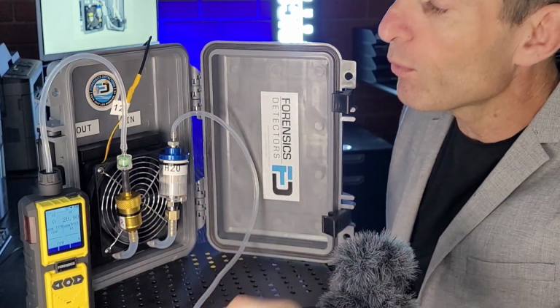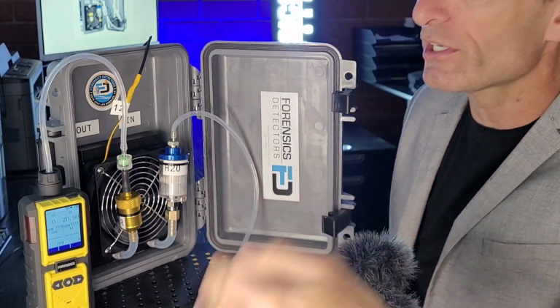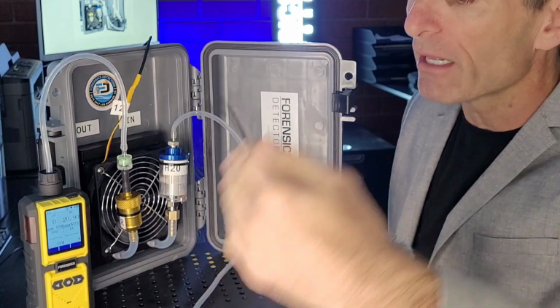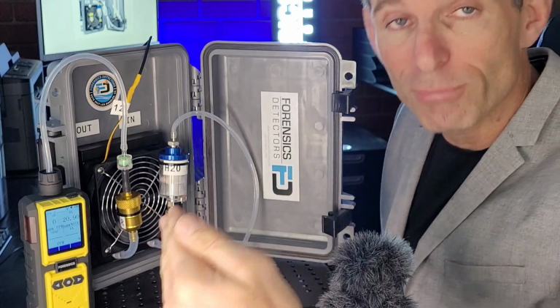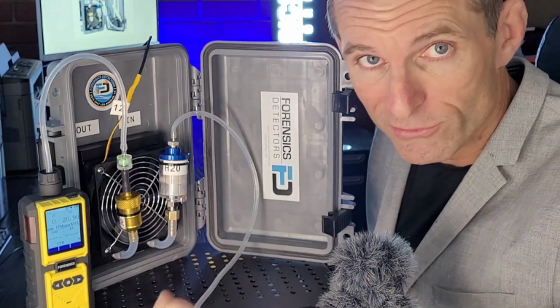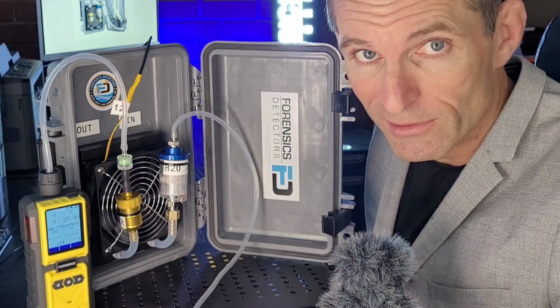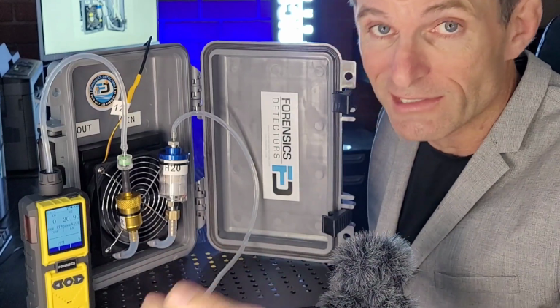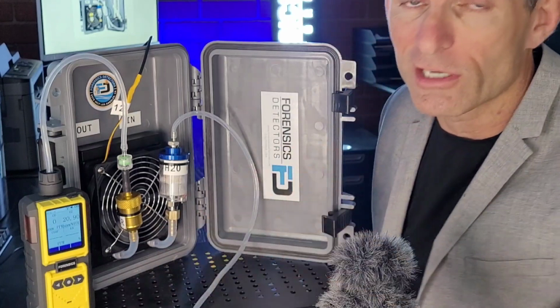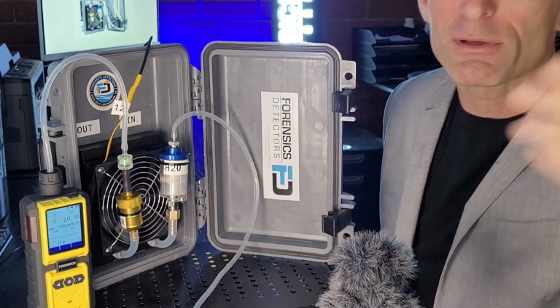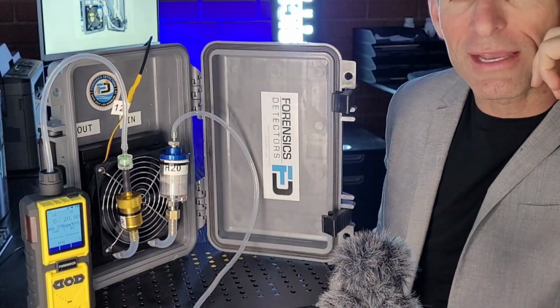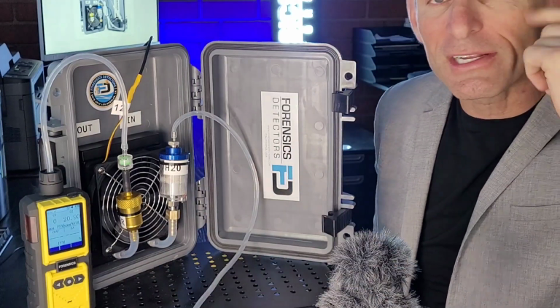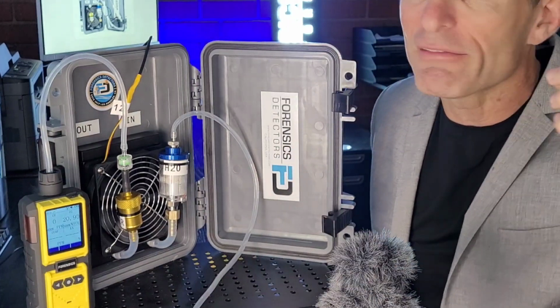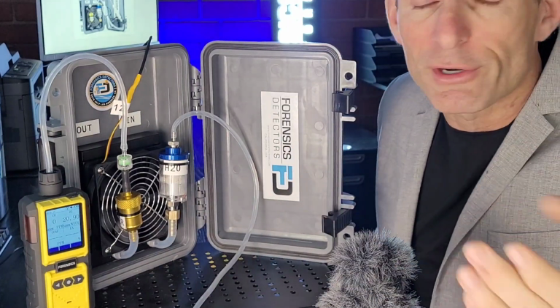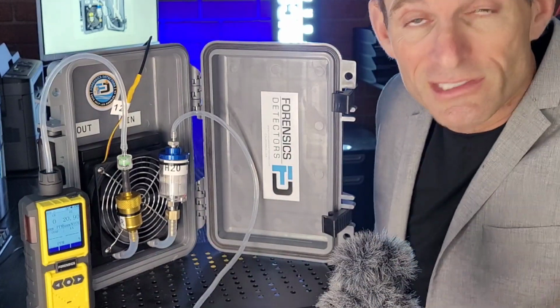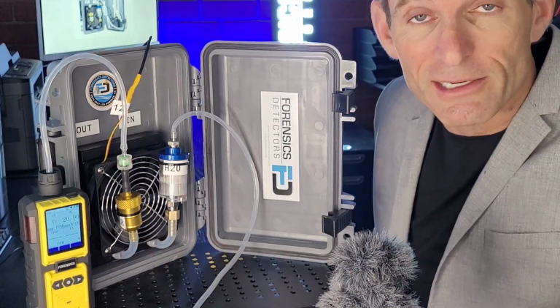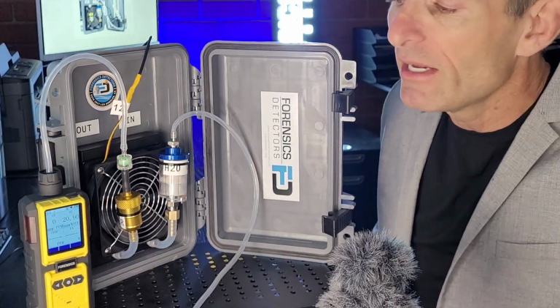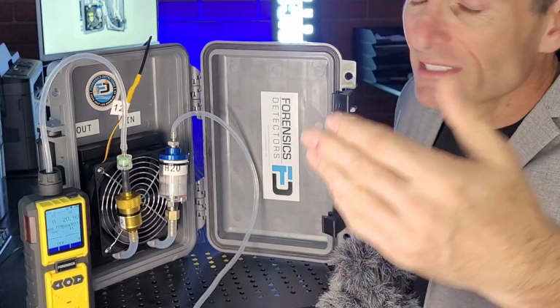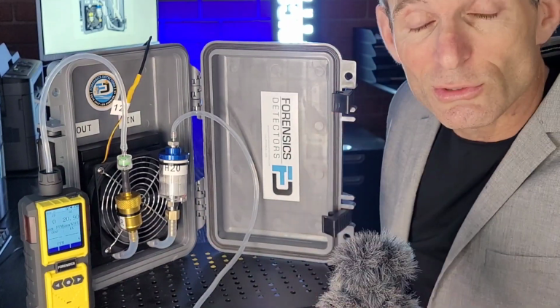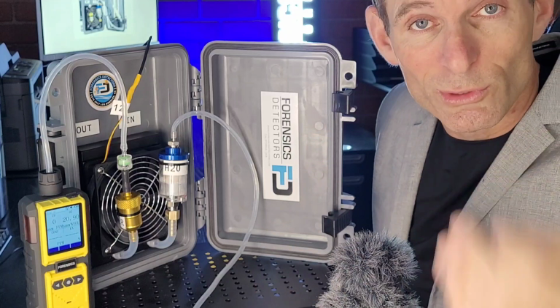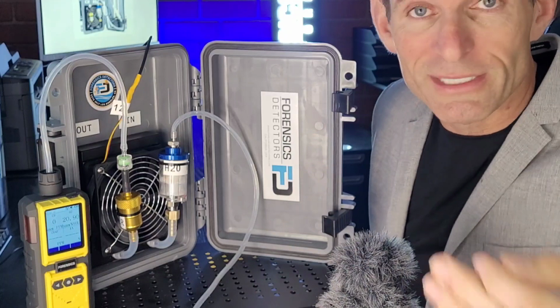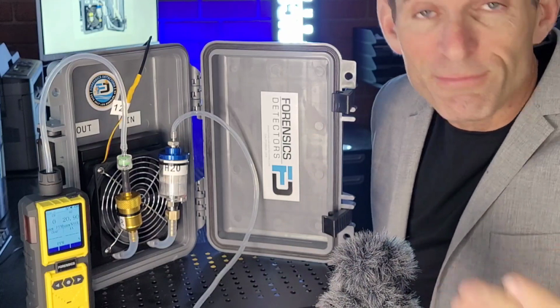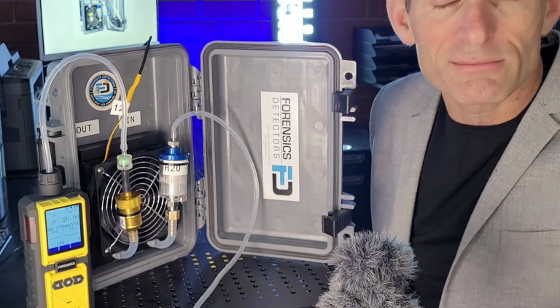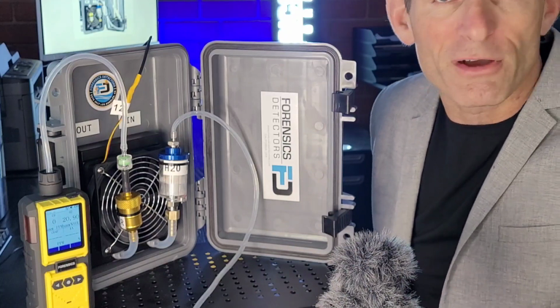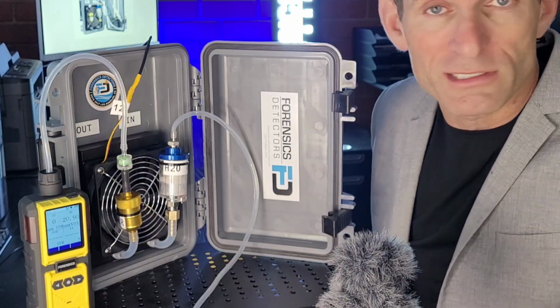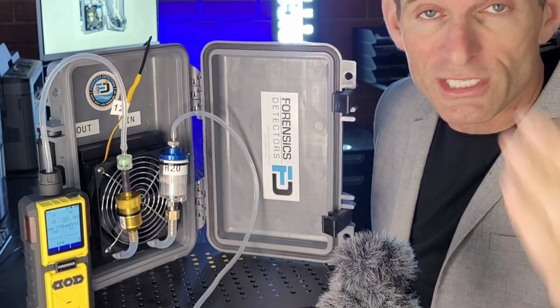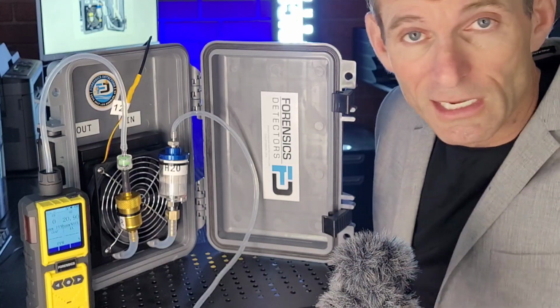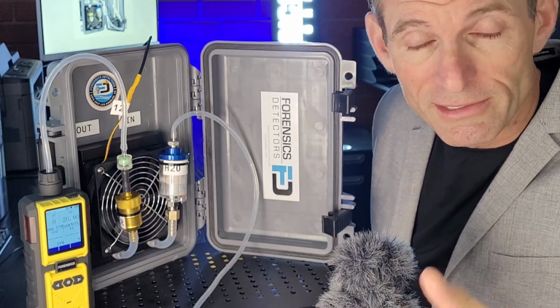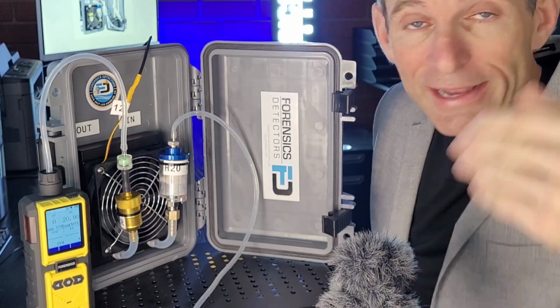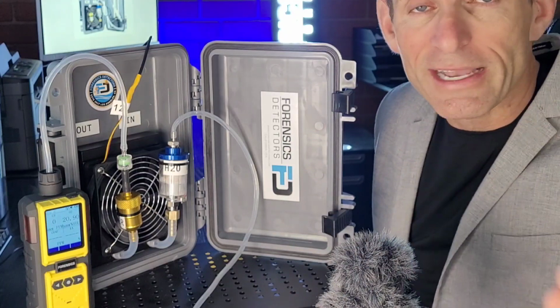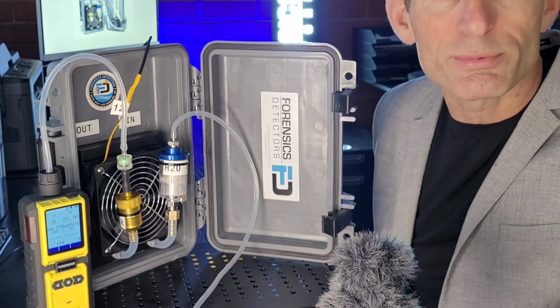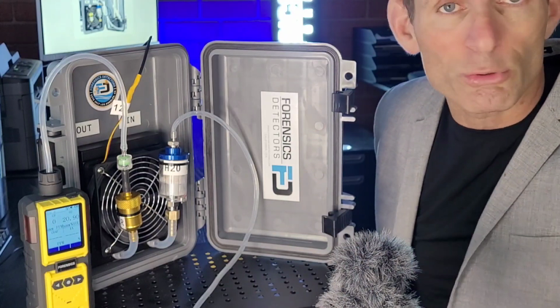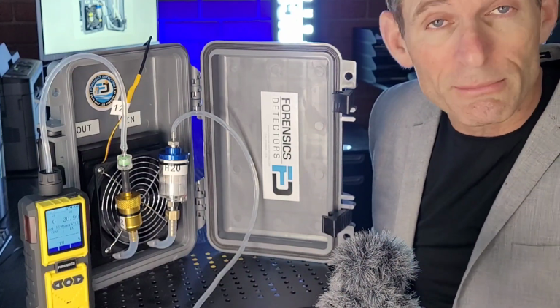Otherwise, you're going to damage components within the gas analyzer, and beyond that, you're going to have erroneous data. The sensor will be affected by the high temperature gas coming in, and your data will be total garbage.